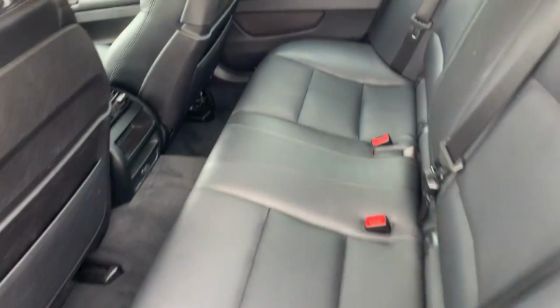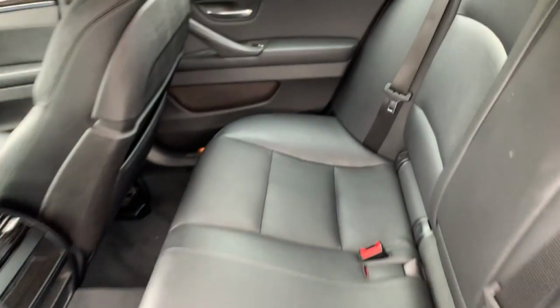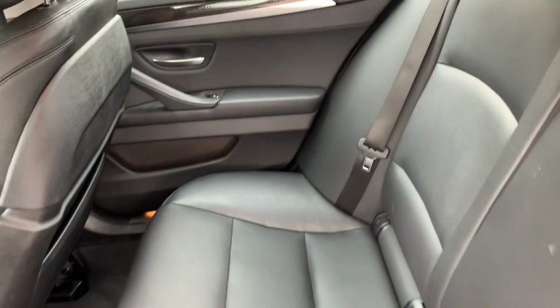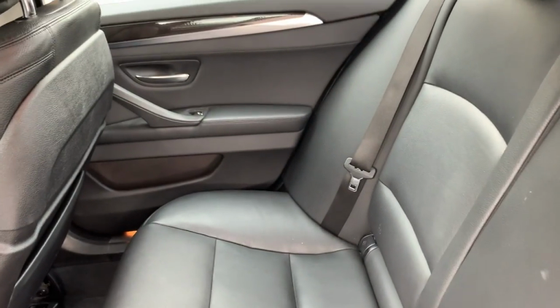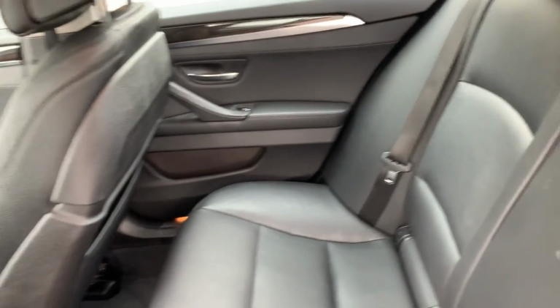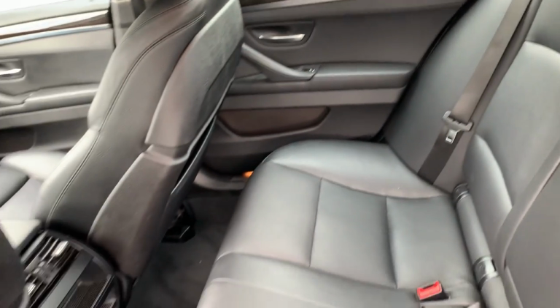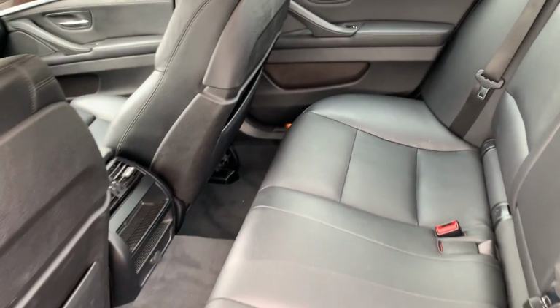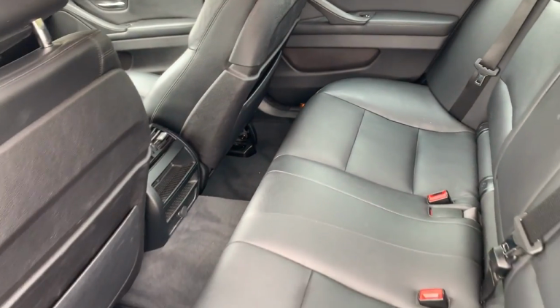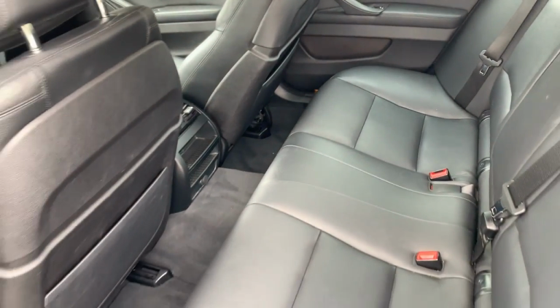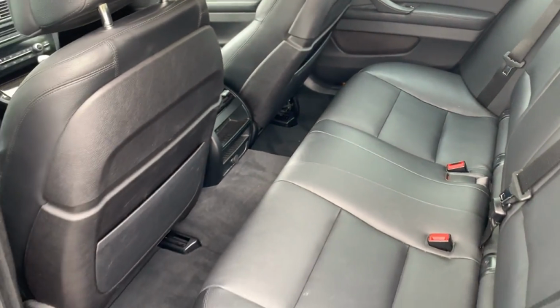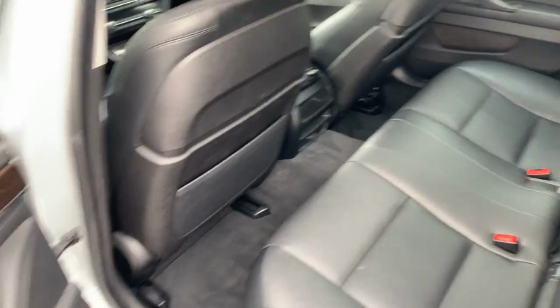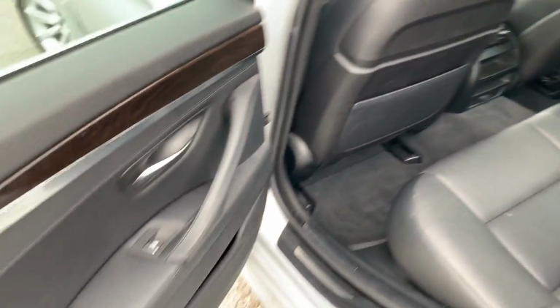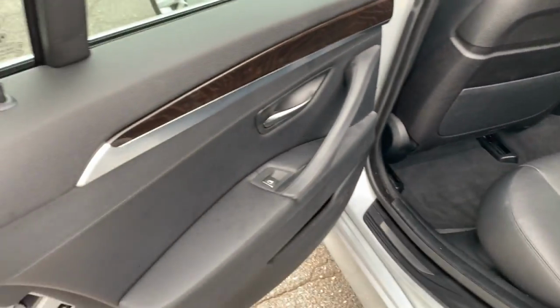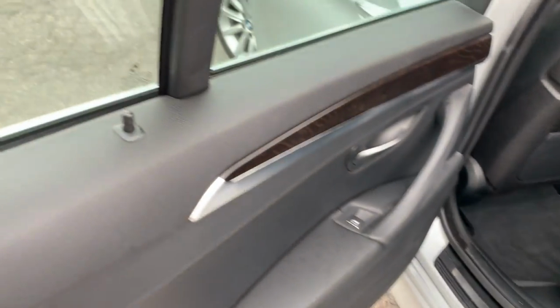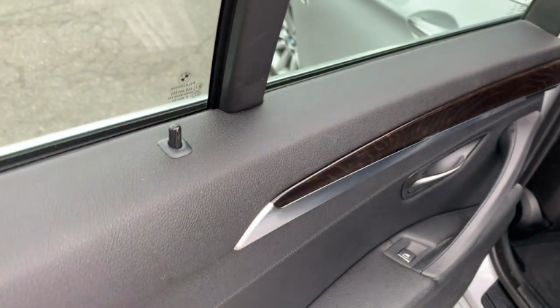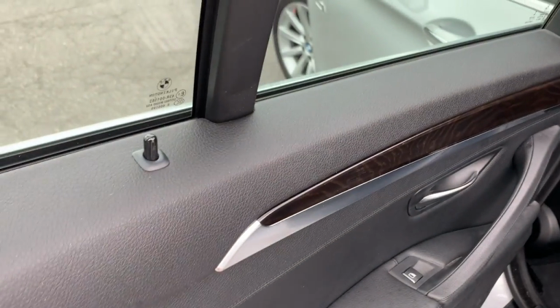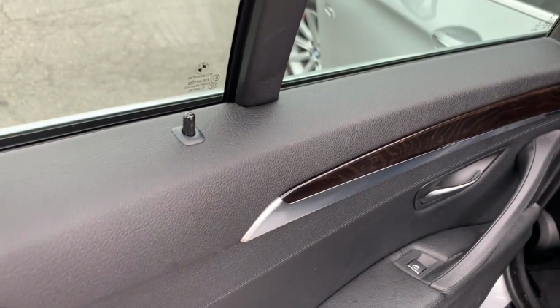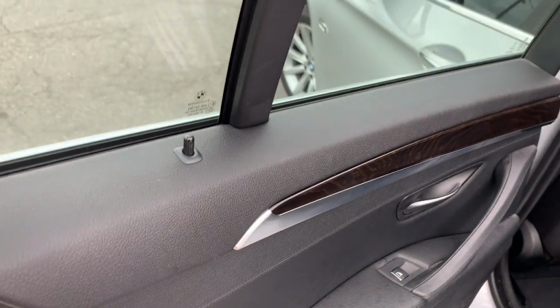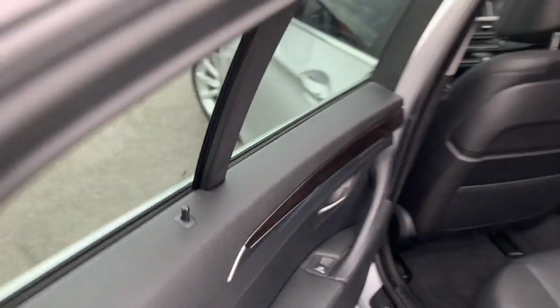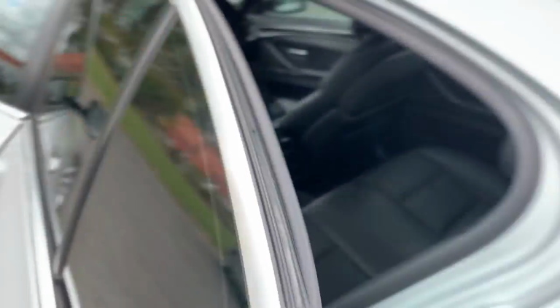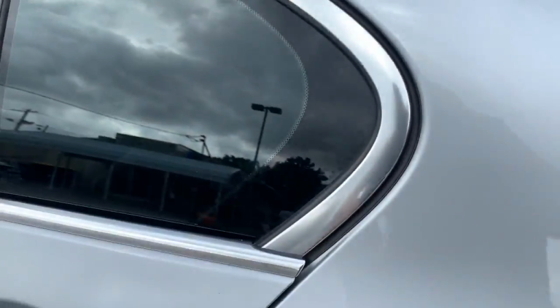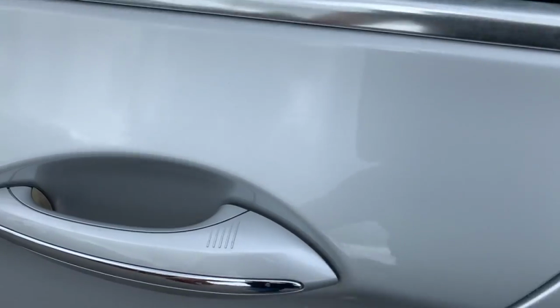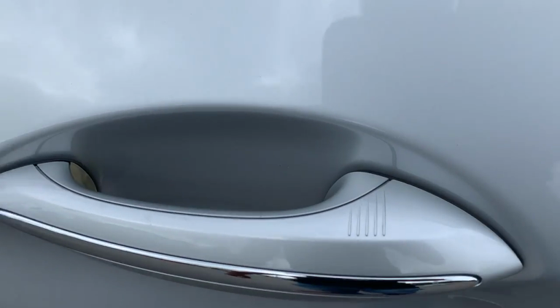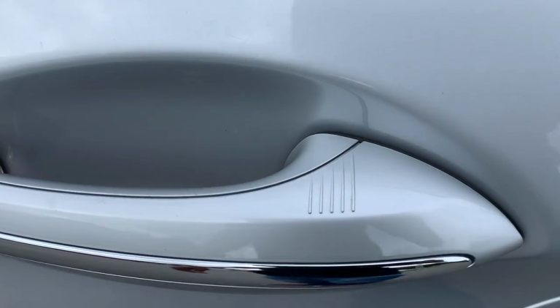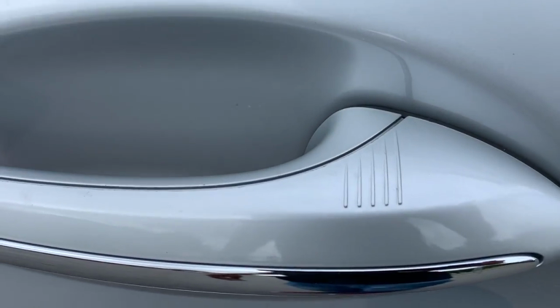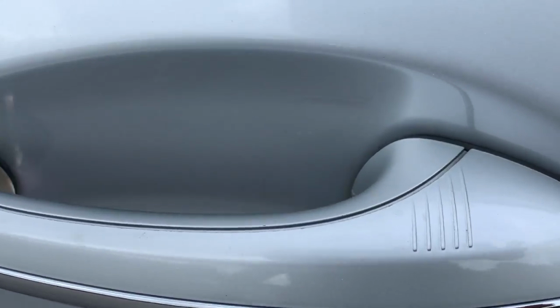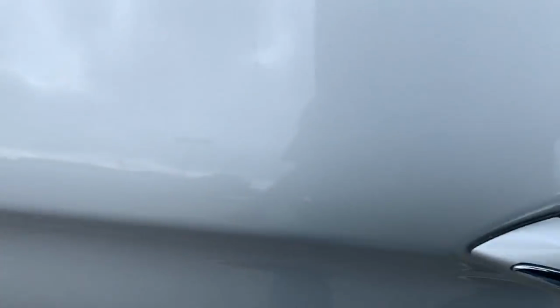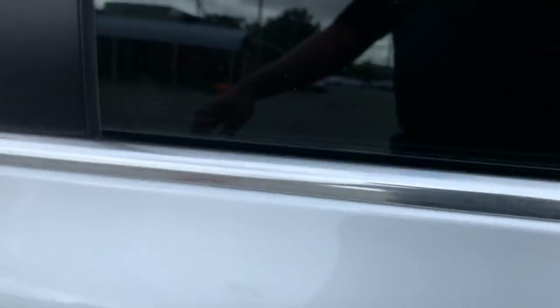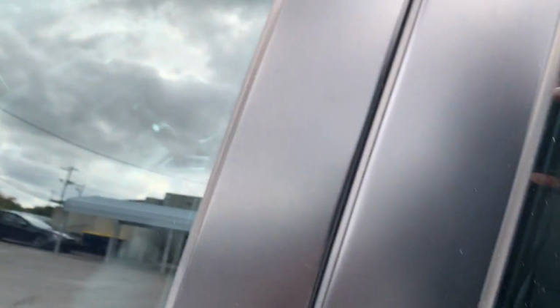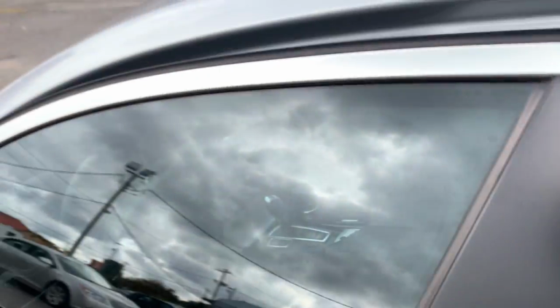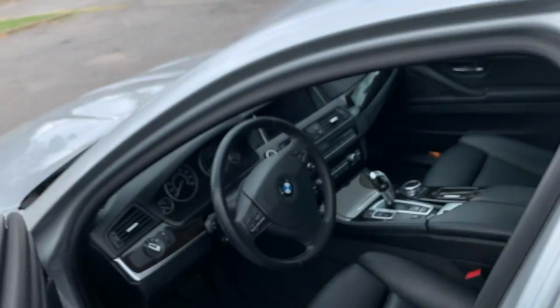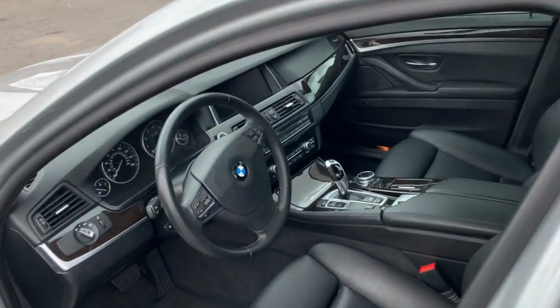Interiors, flawless. Still smells like a new BMW on the inside. Stainless steel and wood inlays. Proximity key access — you name it, this car has it.